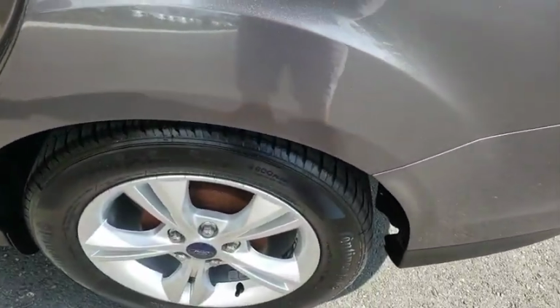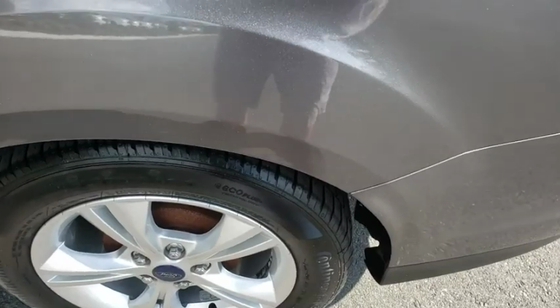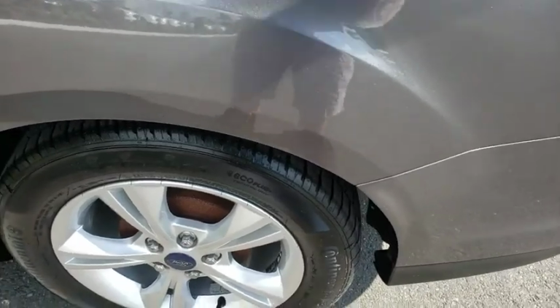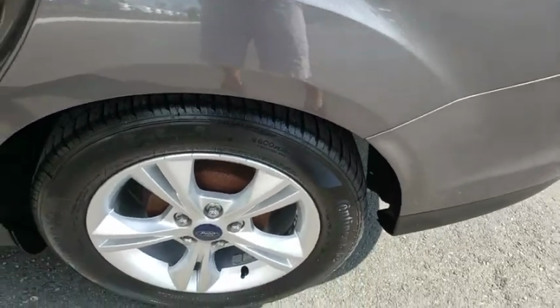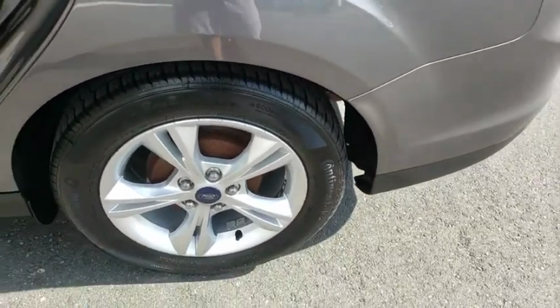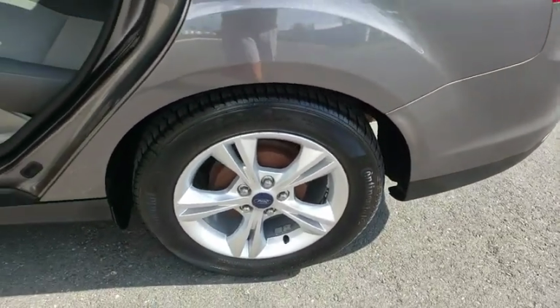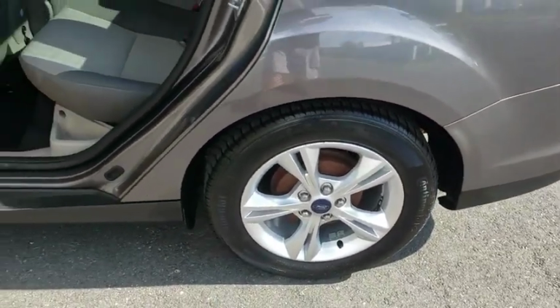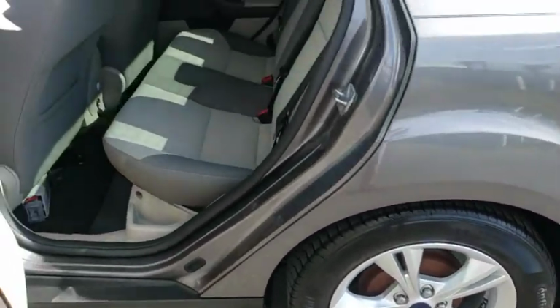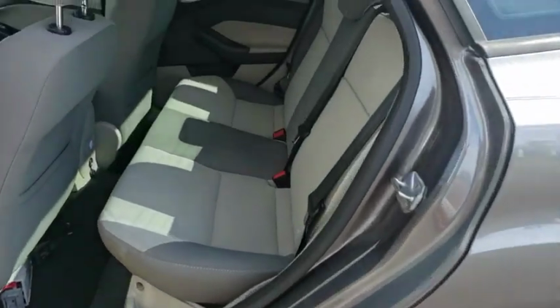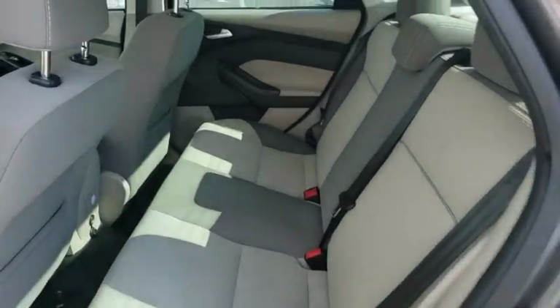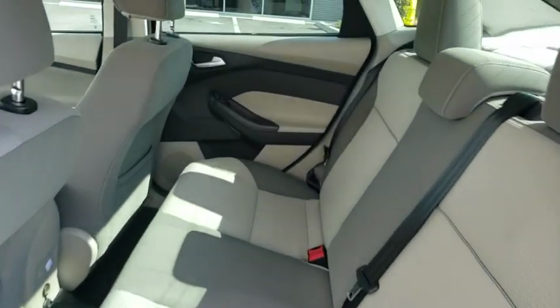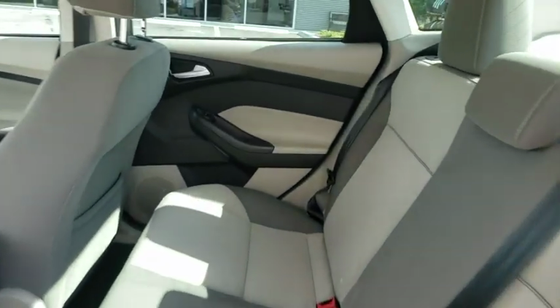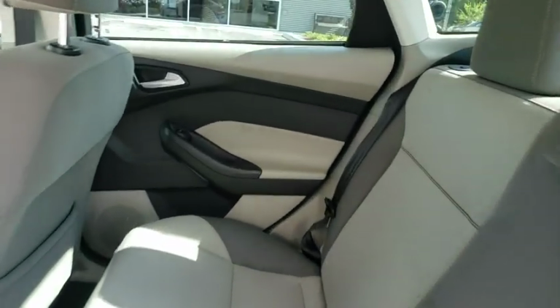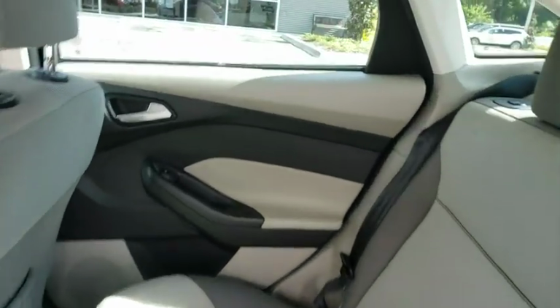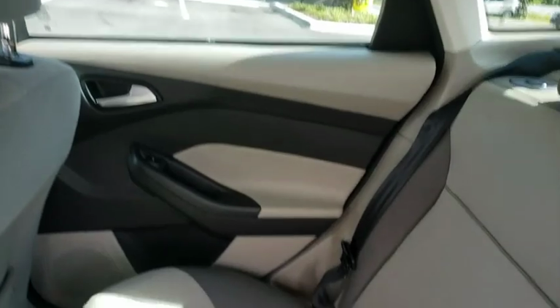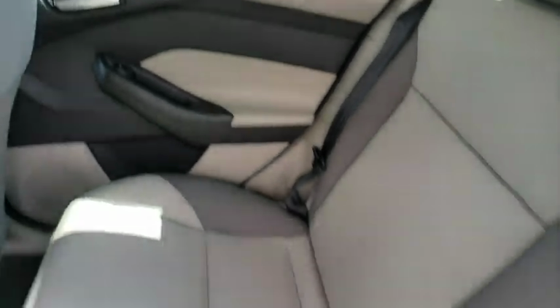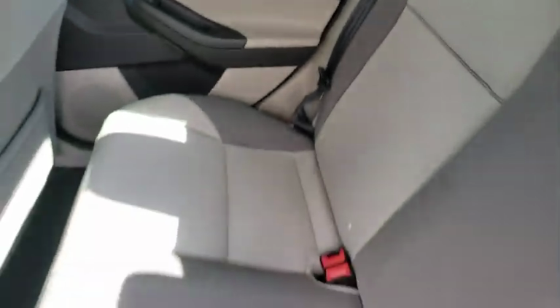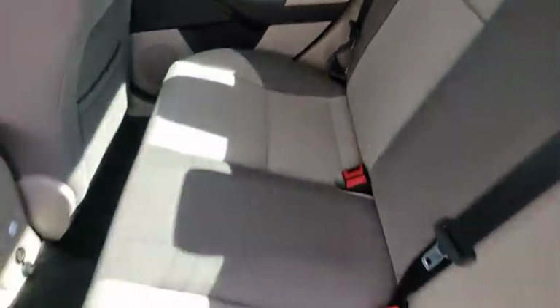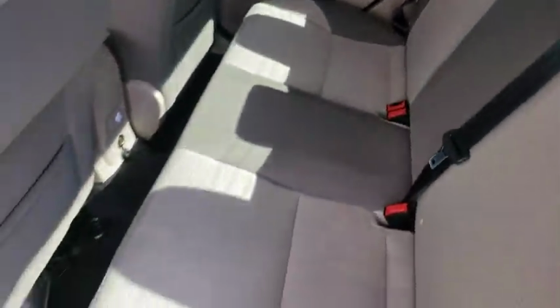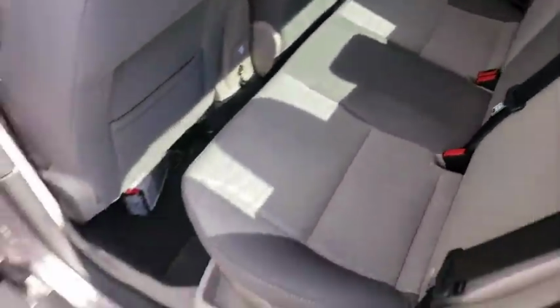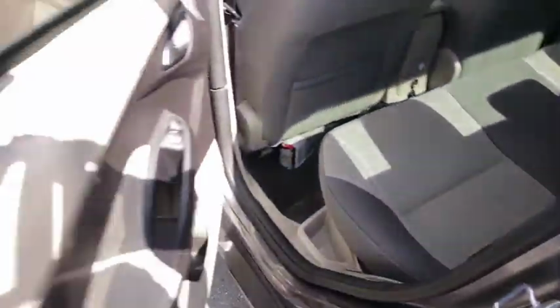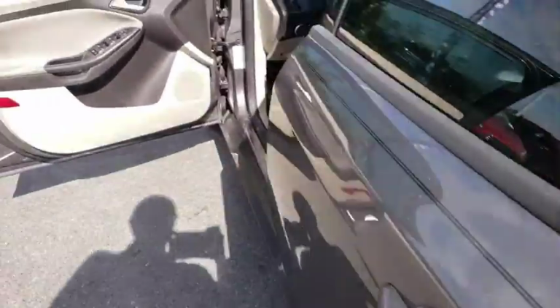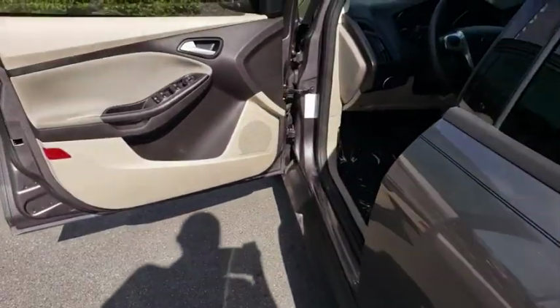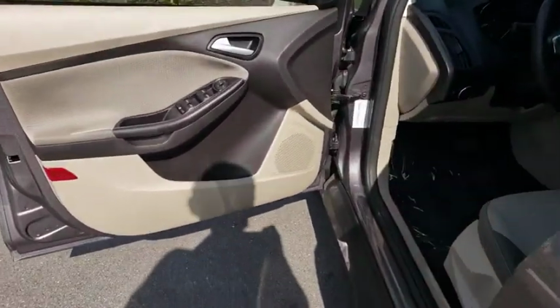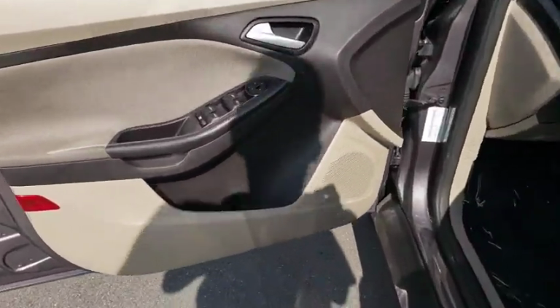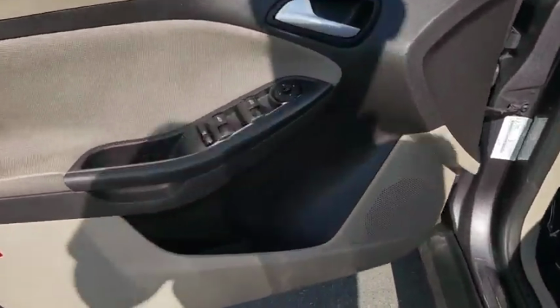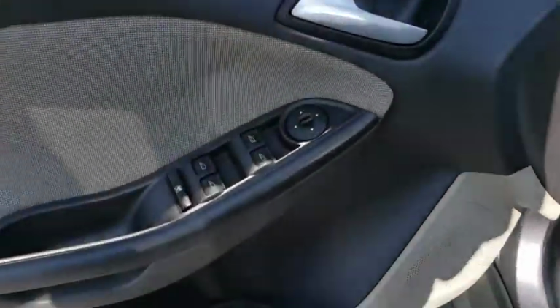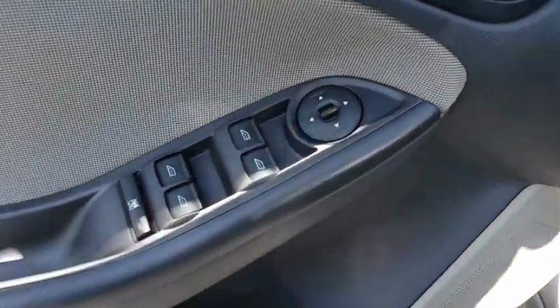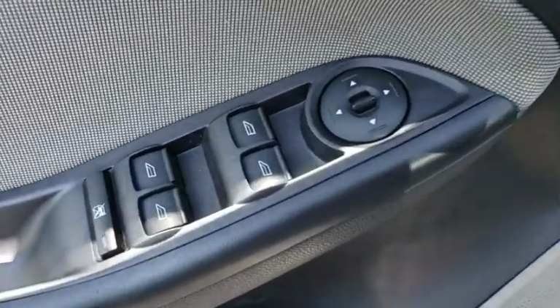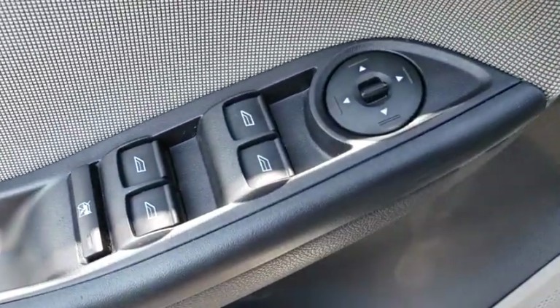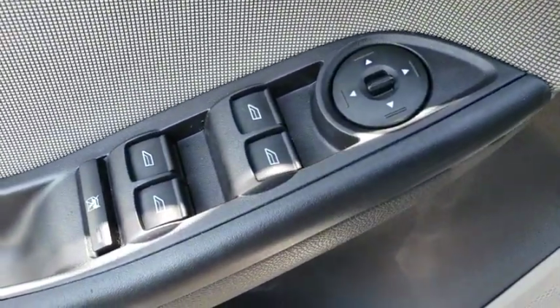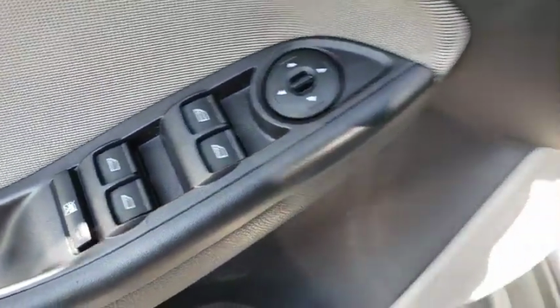Keyless entry, anti-lock braking system, traction control, stability control, steering wheel audio controls, Bluetooth, power steering, adjustable steering wheel, cruise control, floor mats, aluminum wheels.